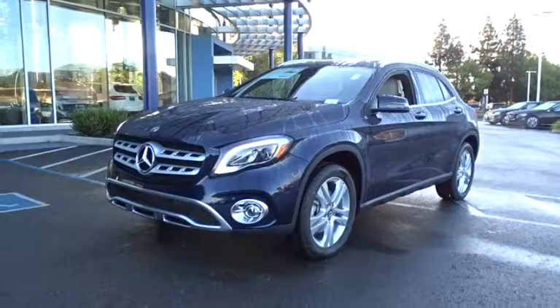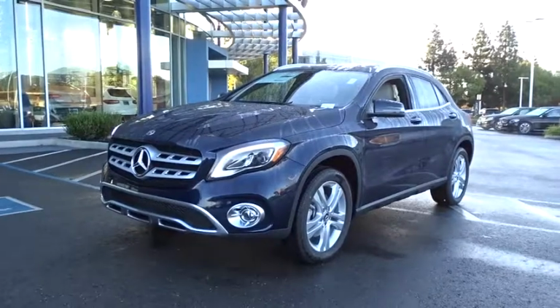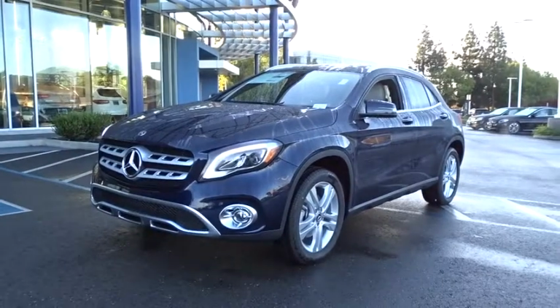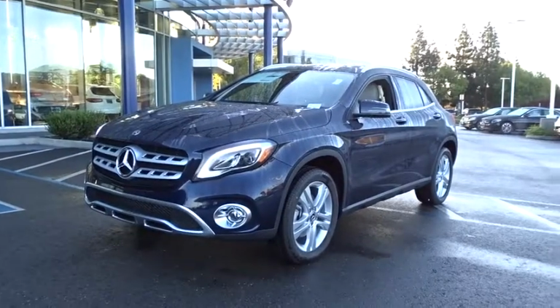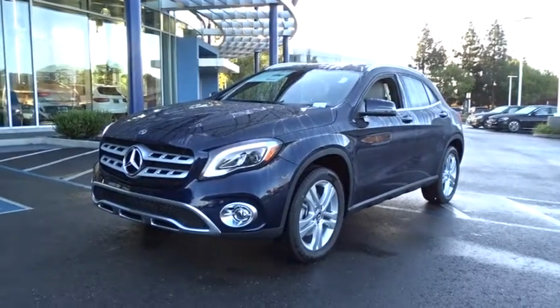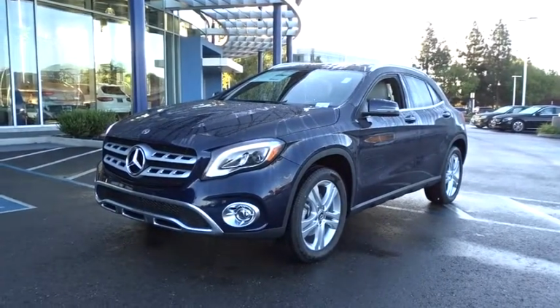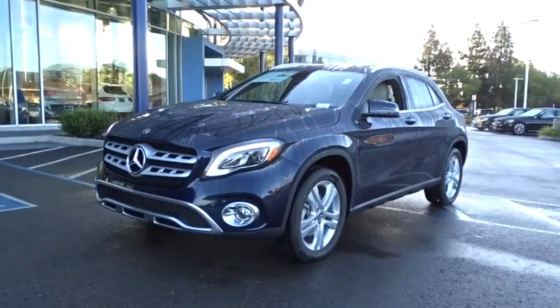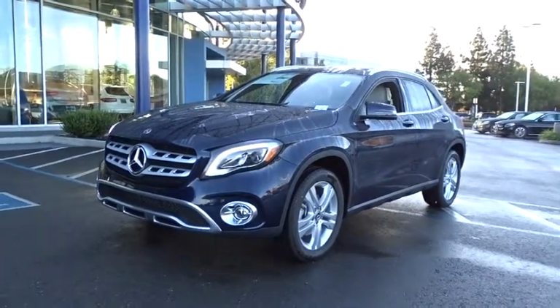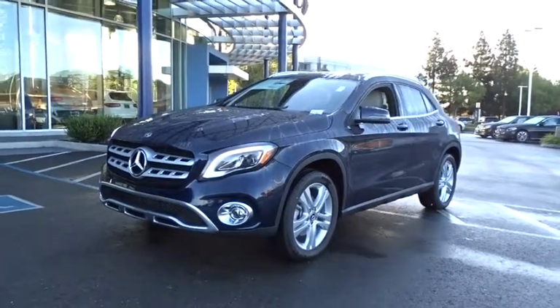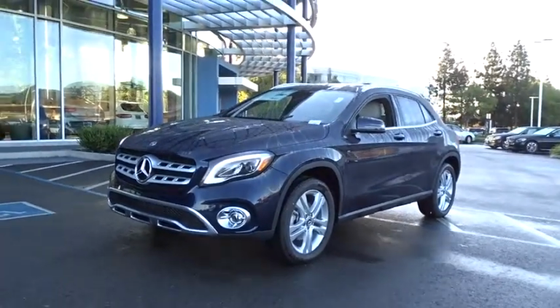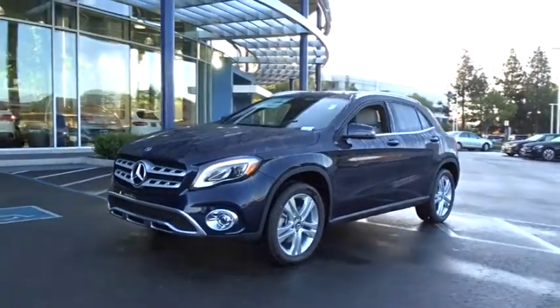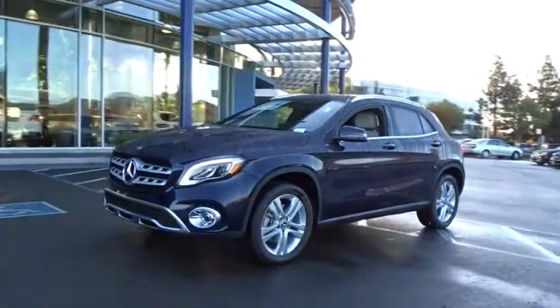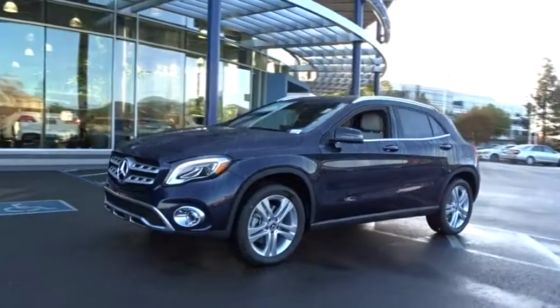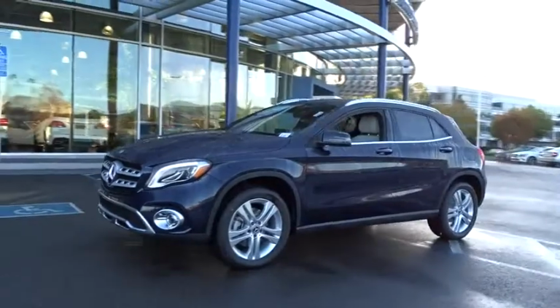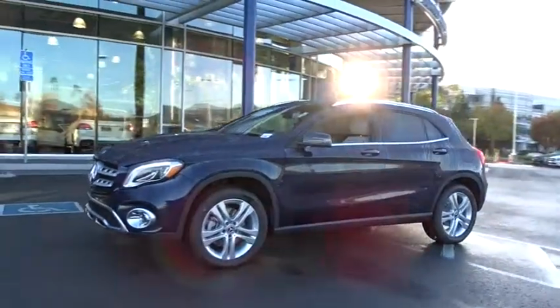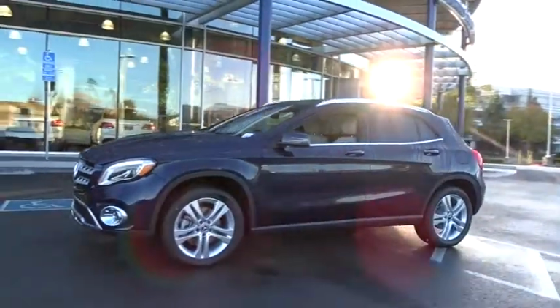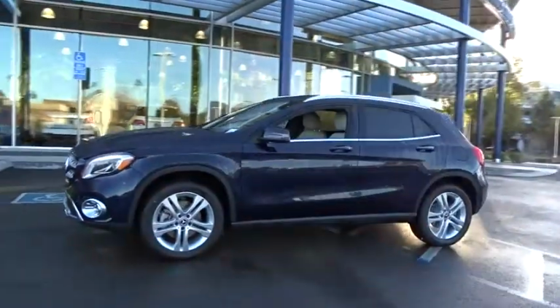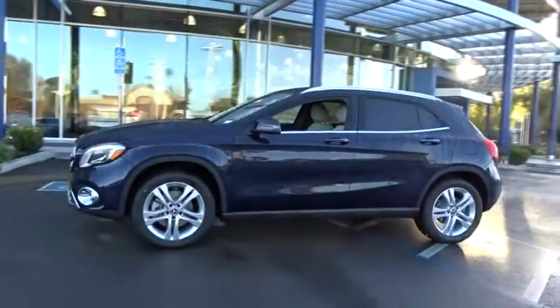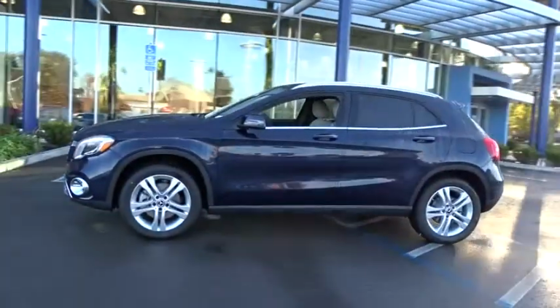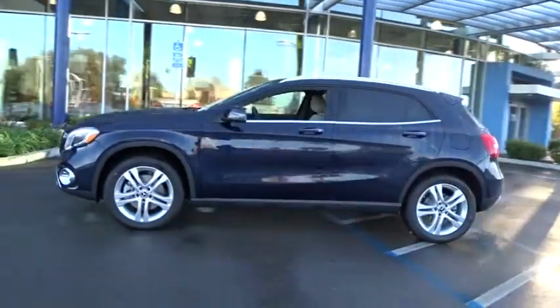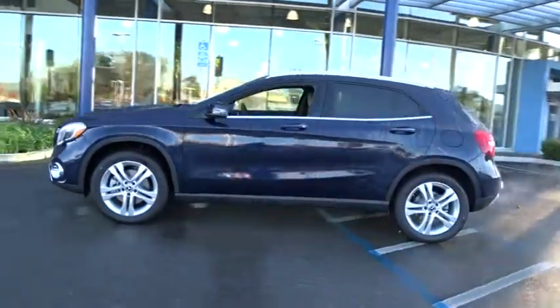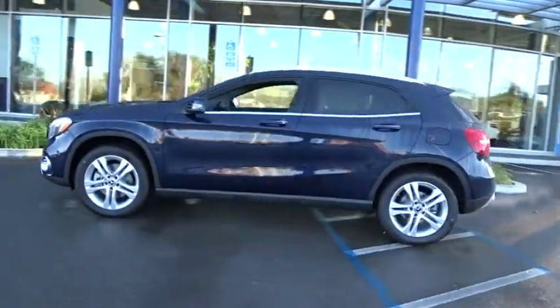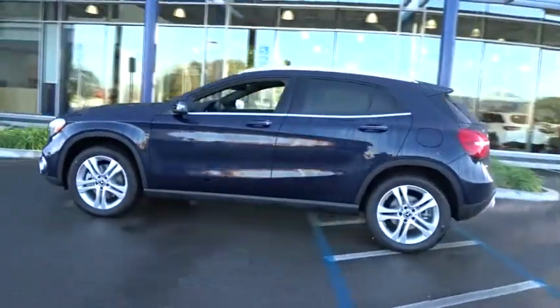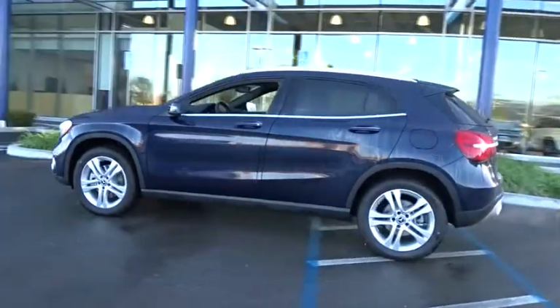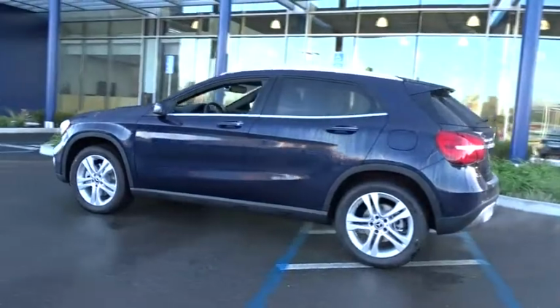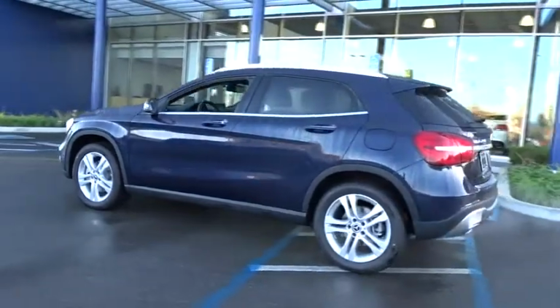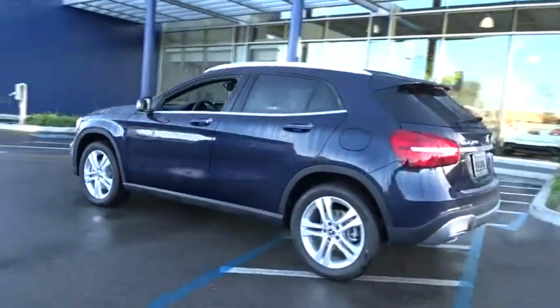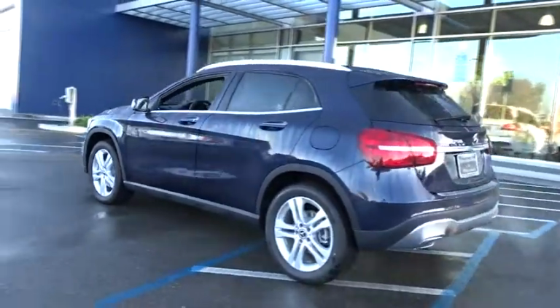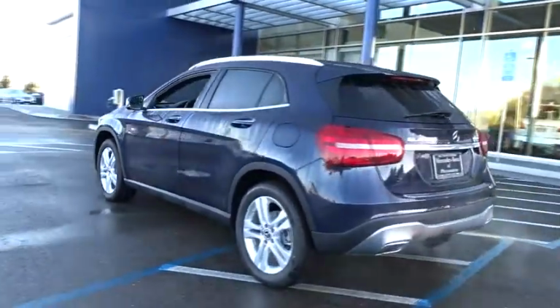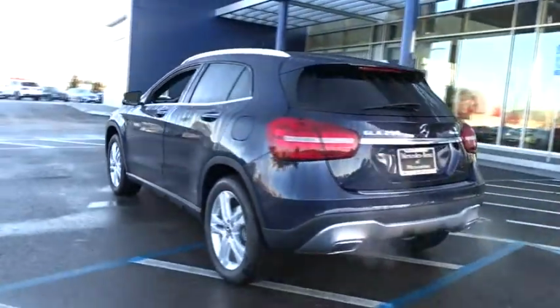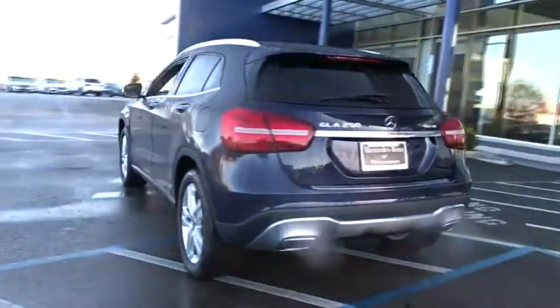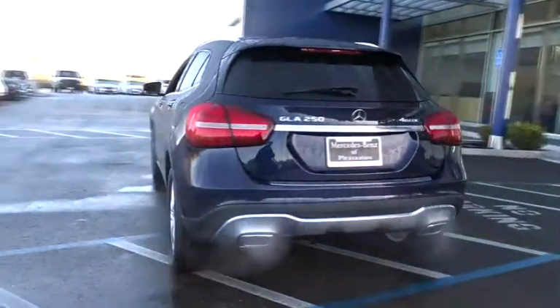The 2018 Mercedes GLA. The Mercedes GLA class offers the versatility of a hatchback but with the power of a sports car. The exterior styling is aggressive and resembles that of the other Mercedes models.